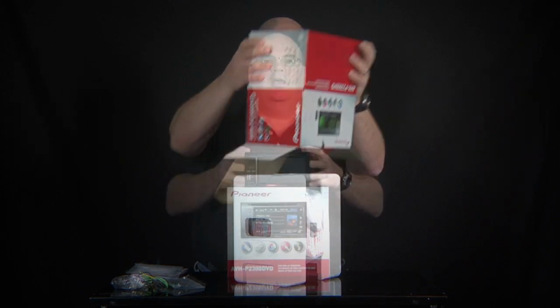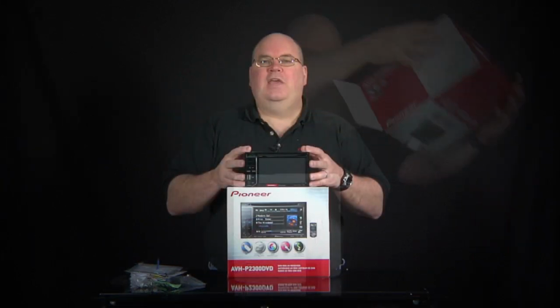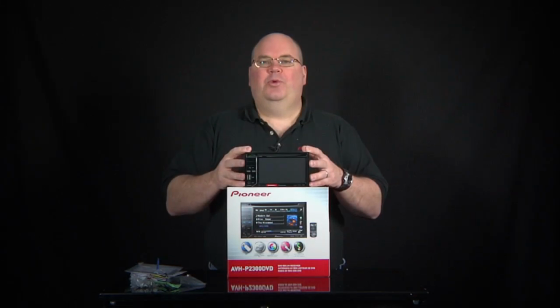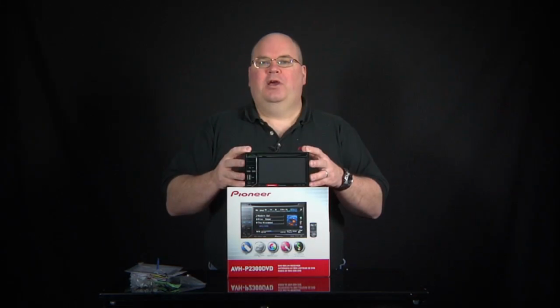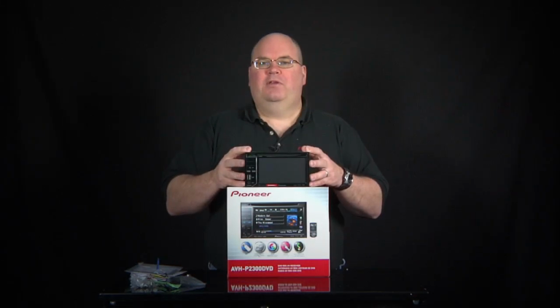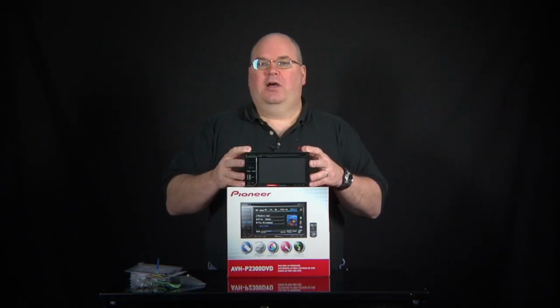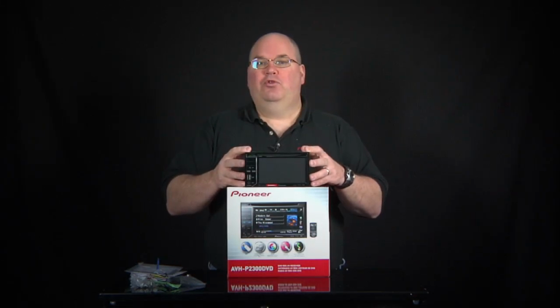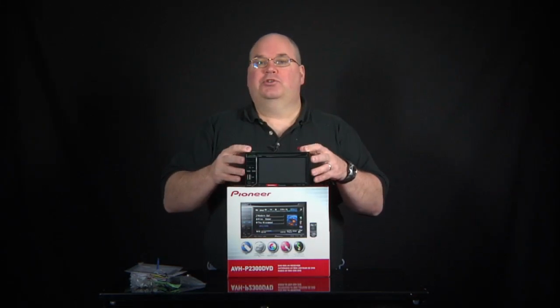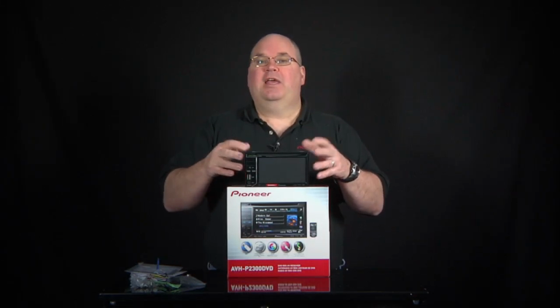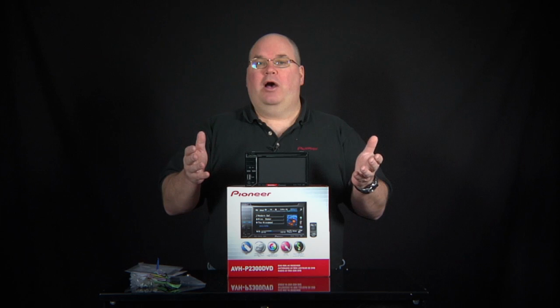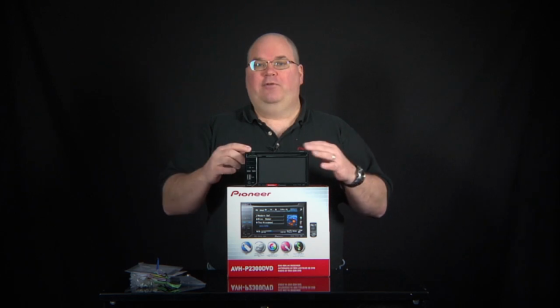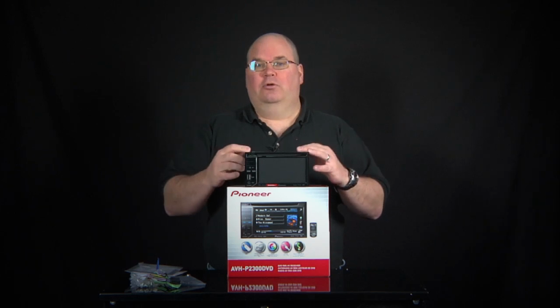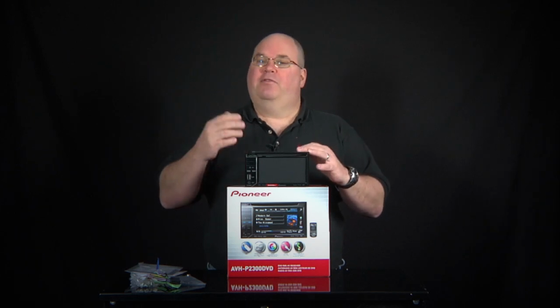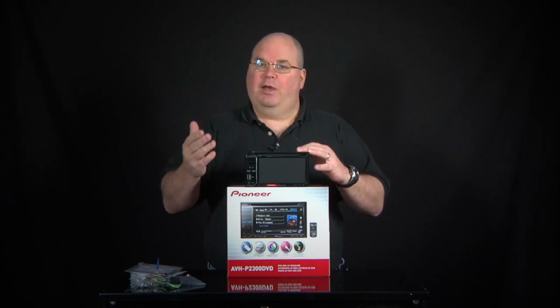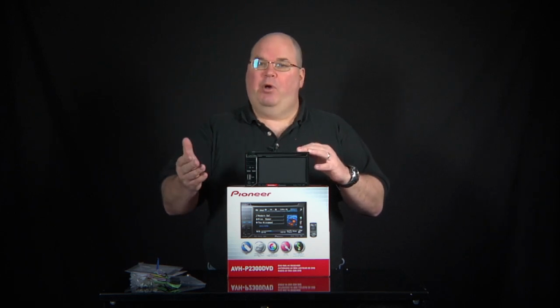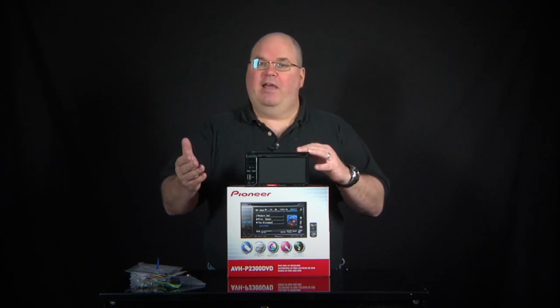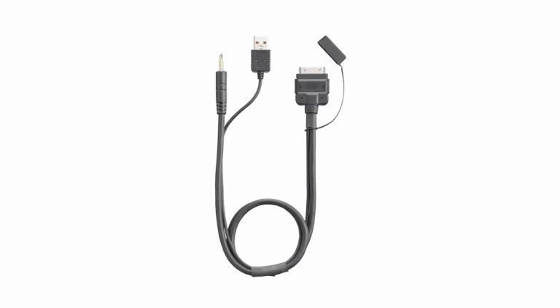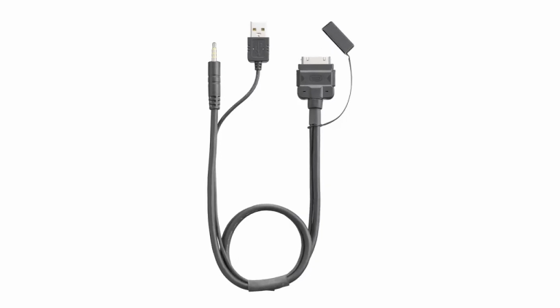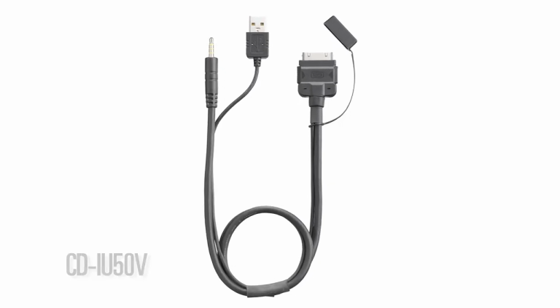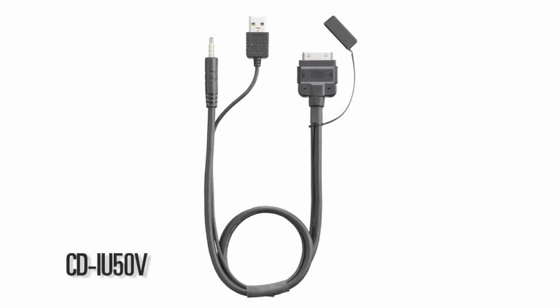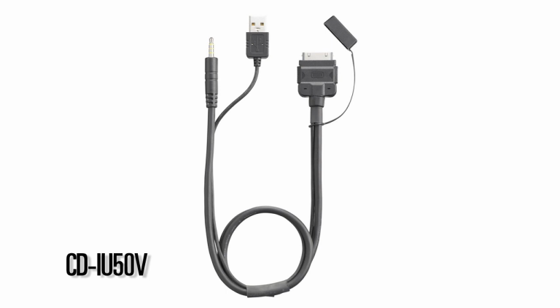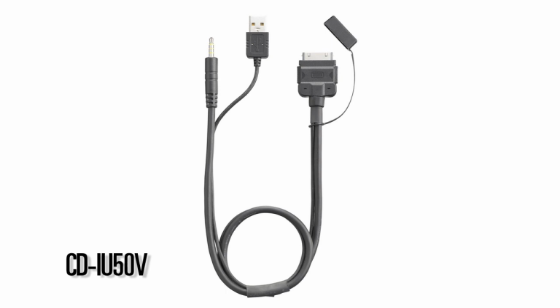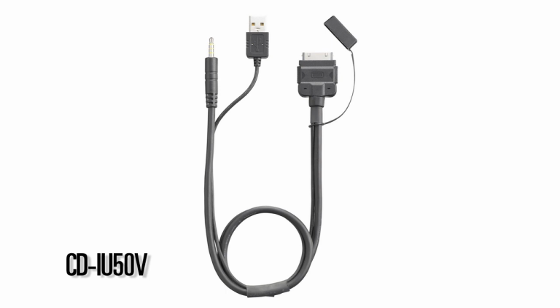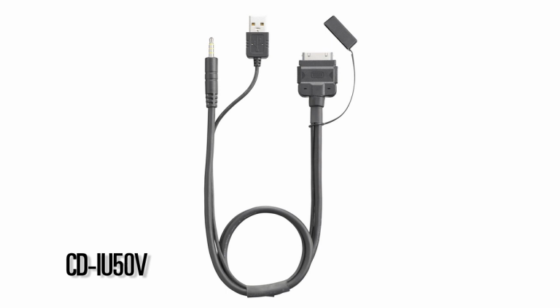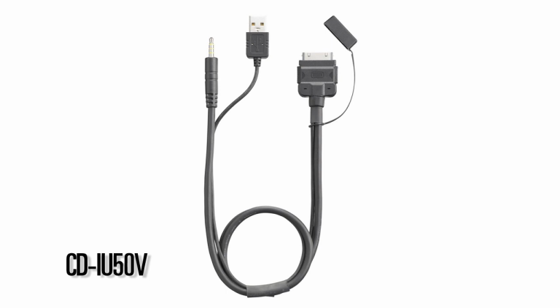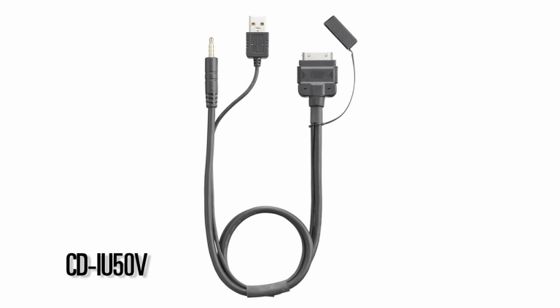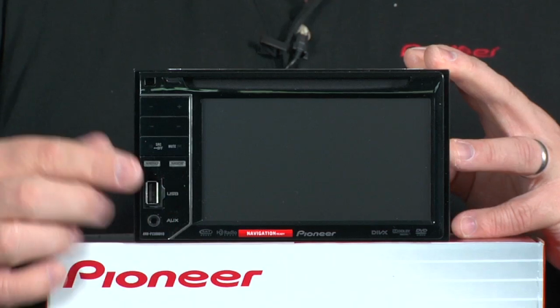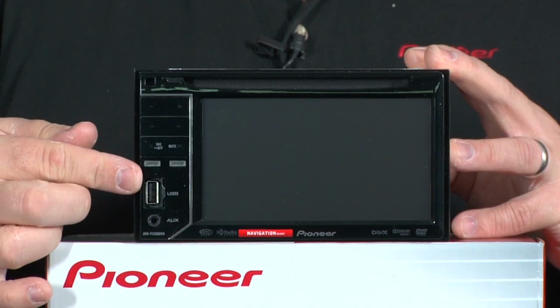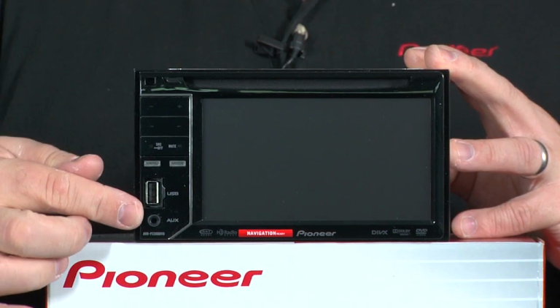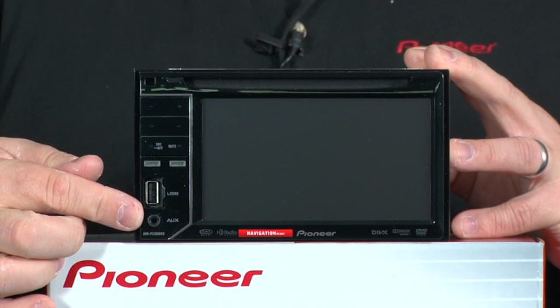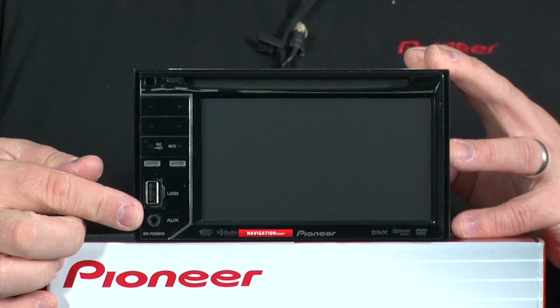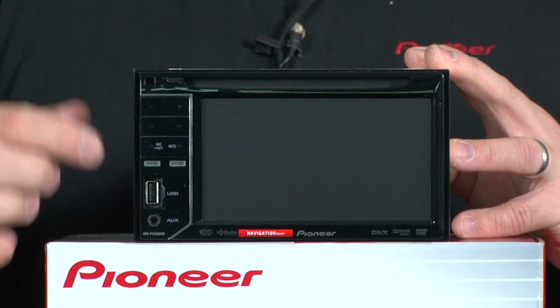The AVHP 2300 DVD has a lot of very cool features including iPod and iPhone control. If you want to hook up your iPod or iPhone, you need to get the CD IU50V cable from Pioneer, and it plugs in right here through the USB and auxiliary input.